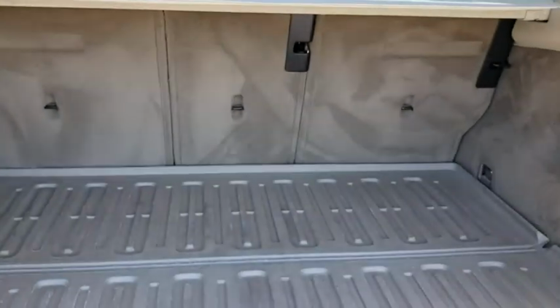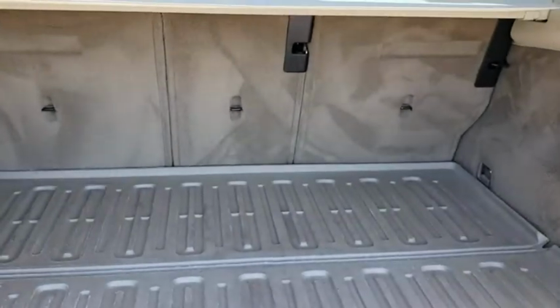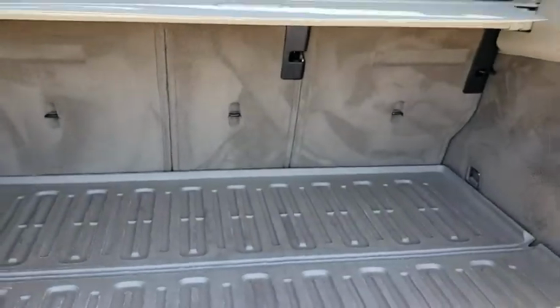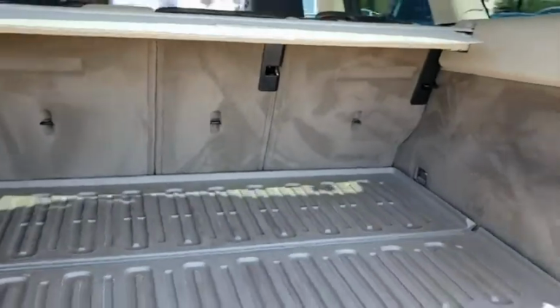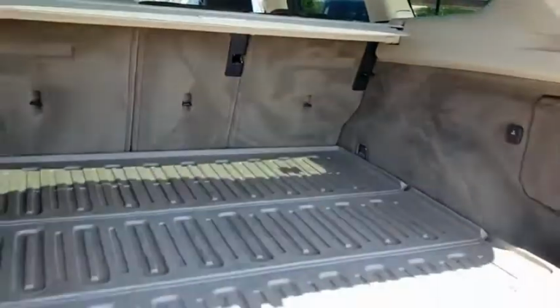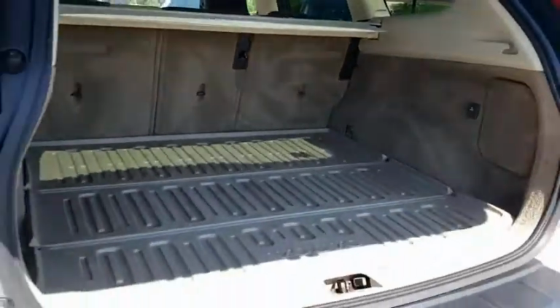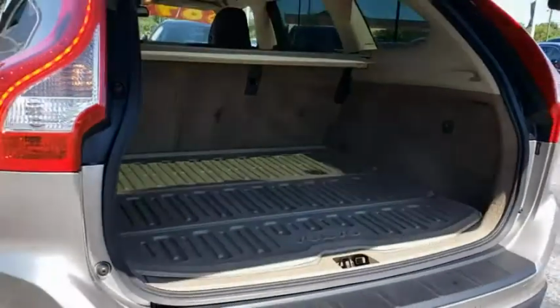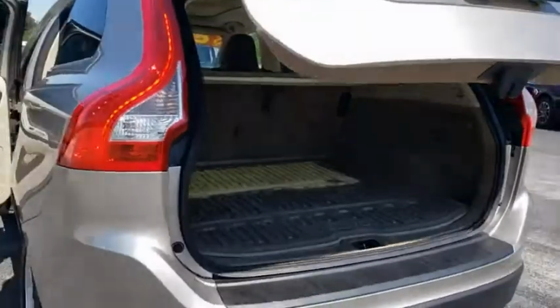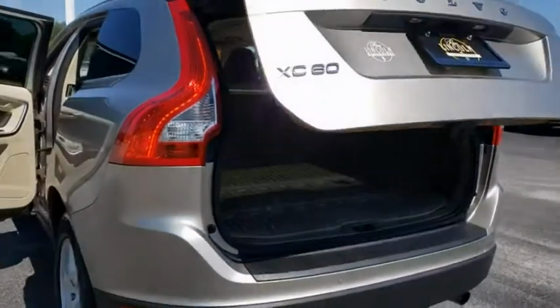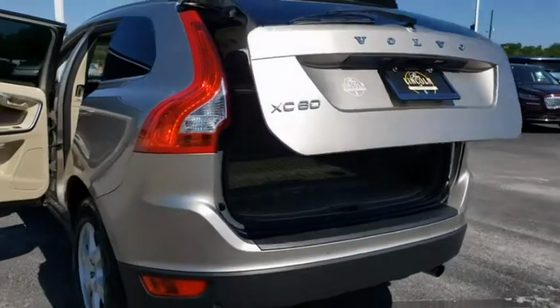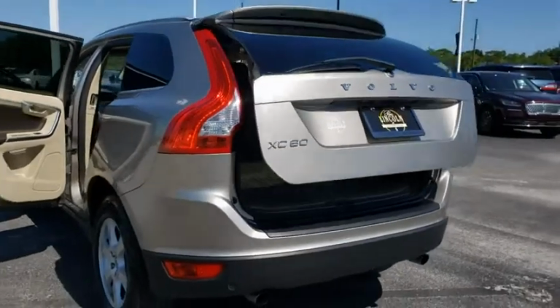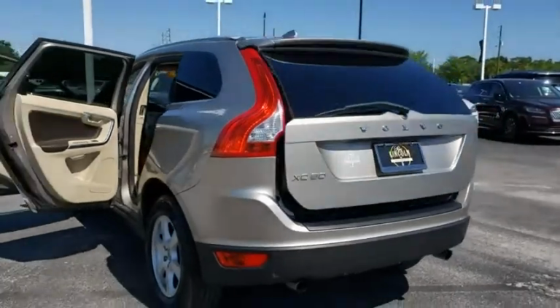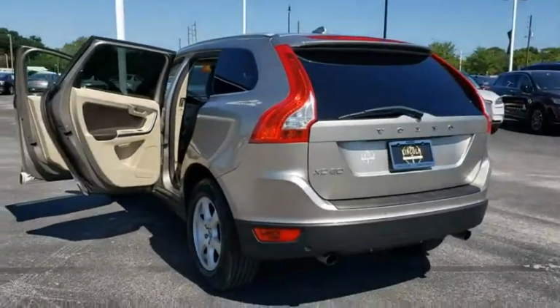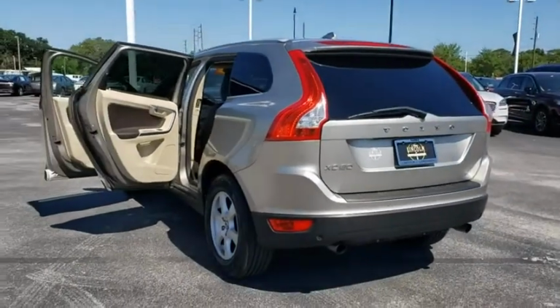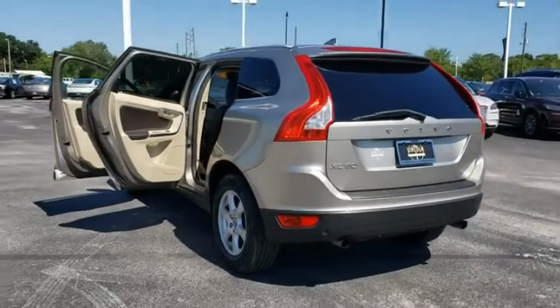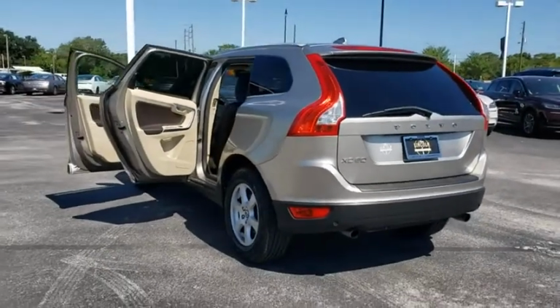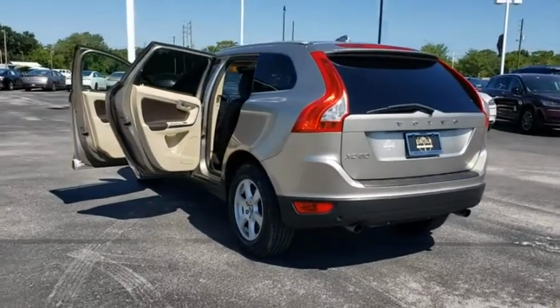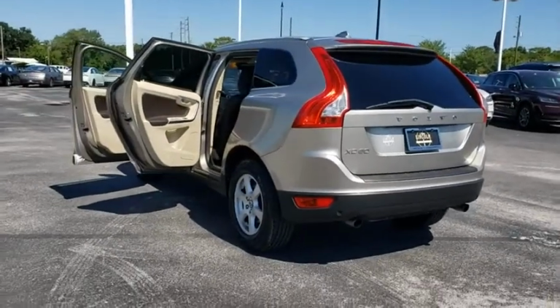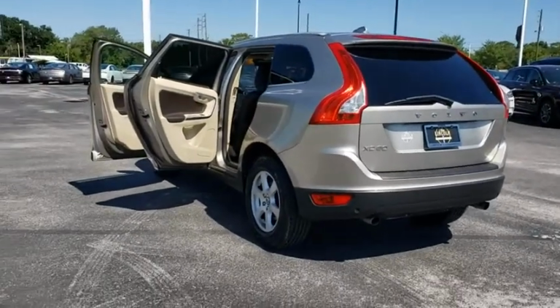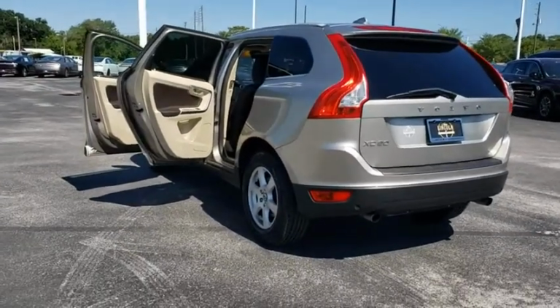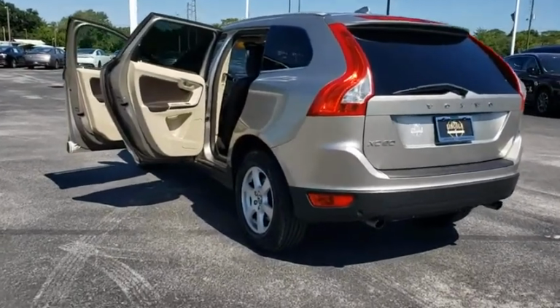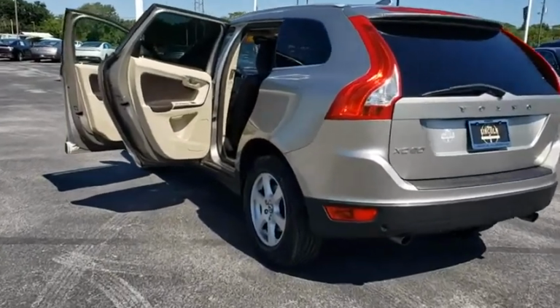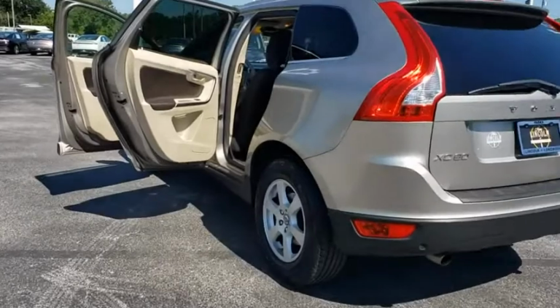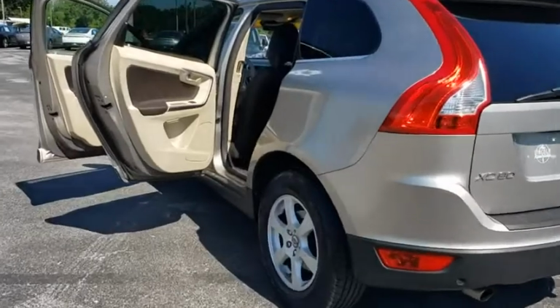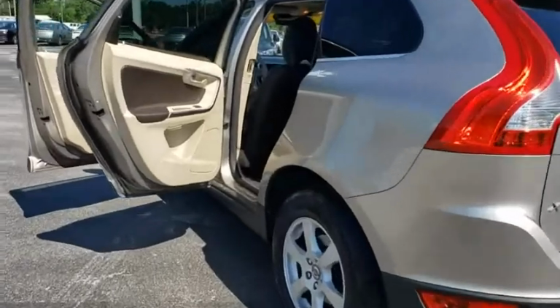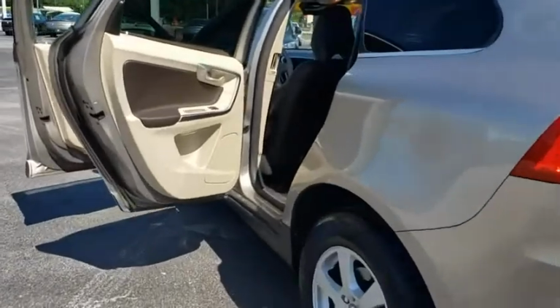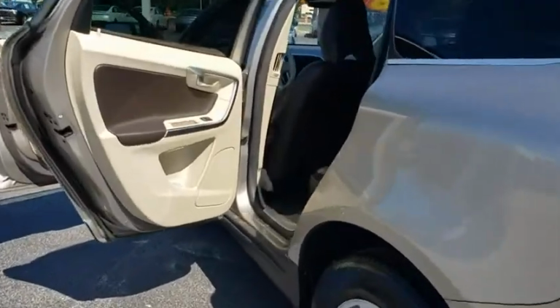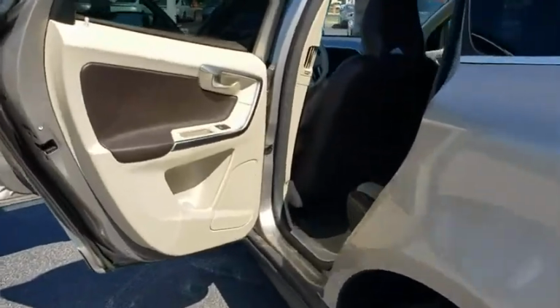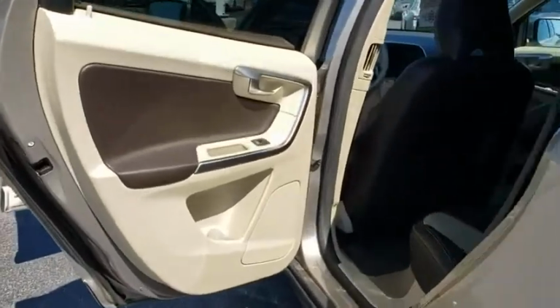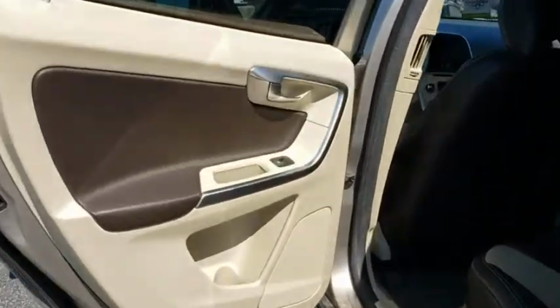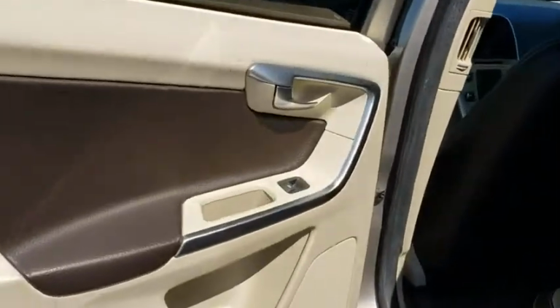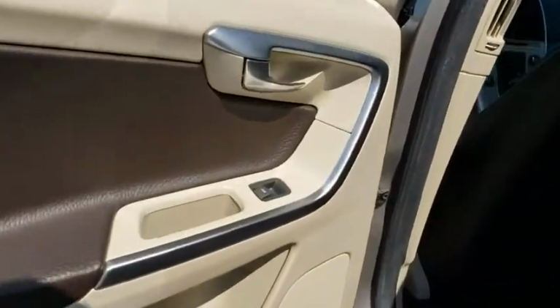Keyless entry, leather-wrapped steering wheel, Bluetooth, power steering, adjustable steering wheel, floor mats, auto-dimming rearview mirror, aluminum wheels, four-wheel disc brakes.